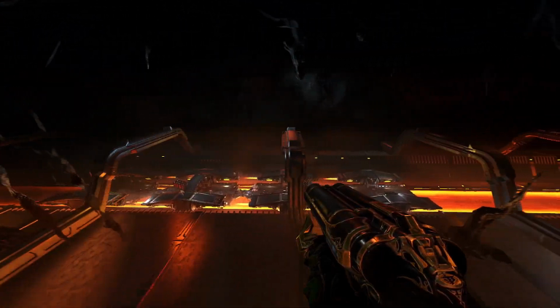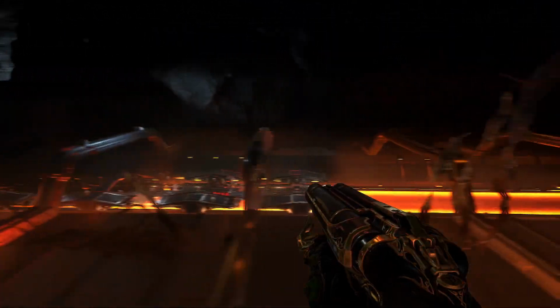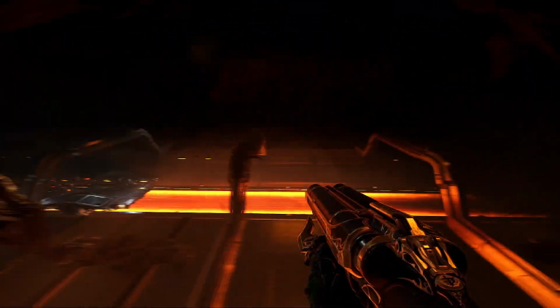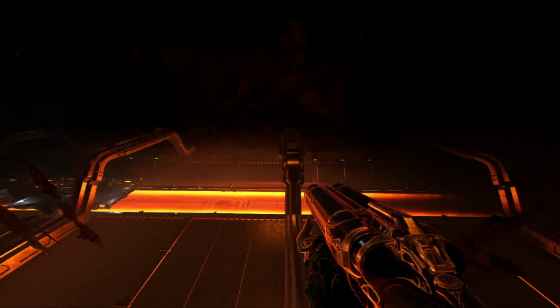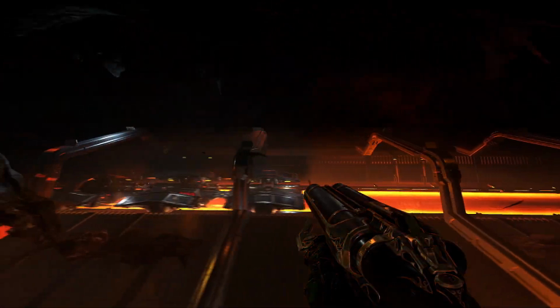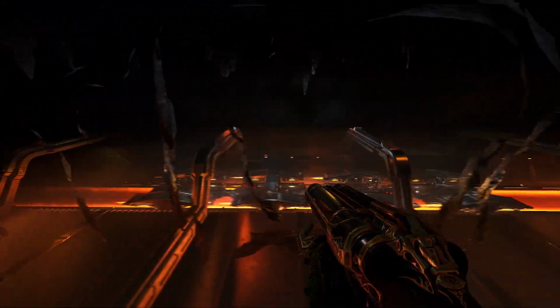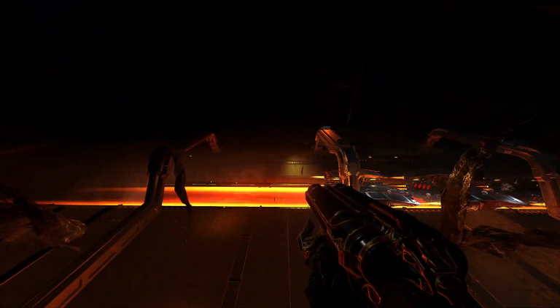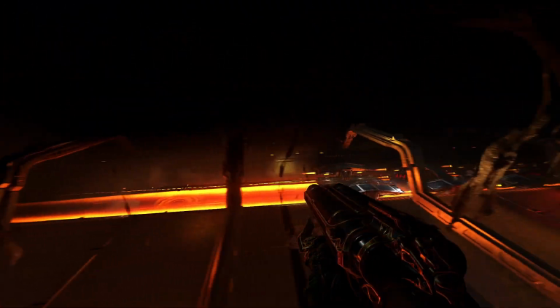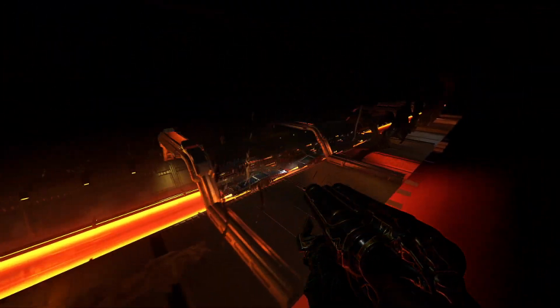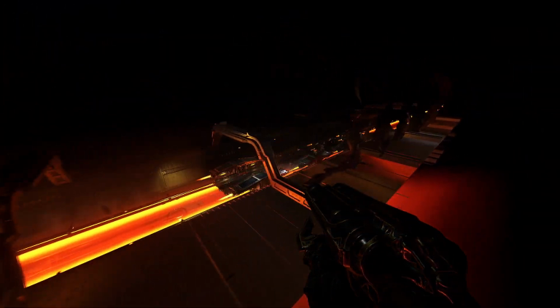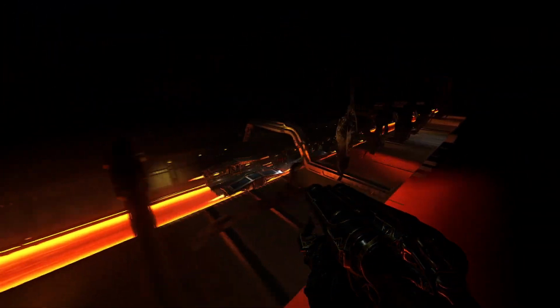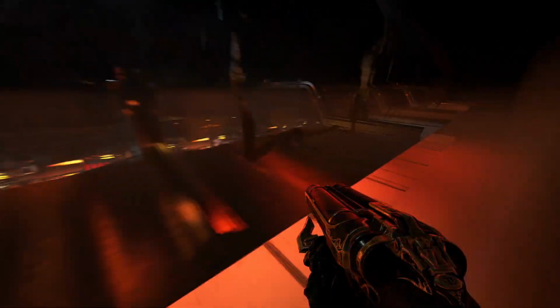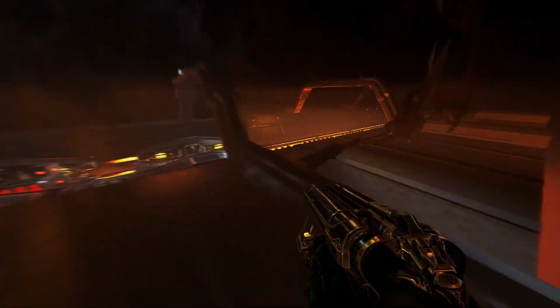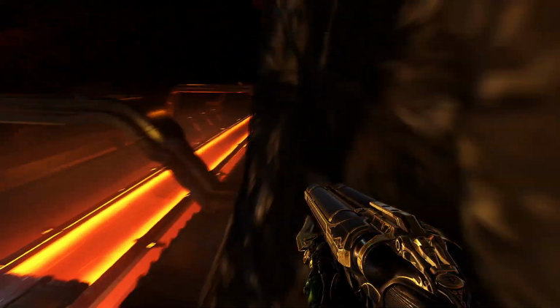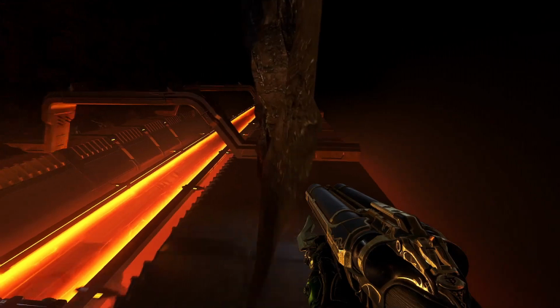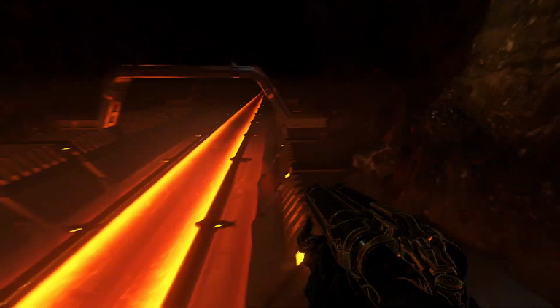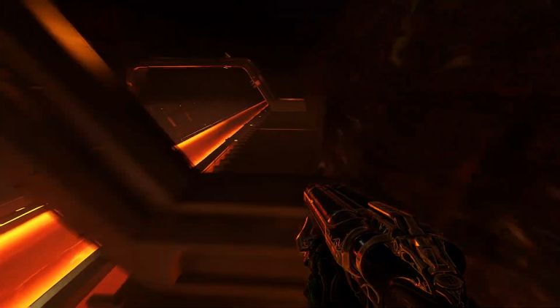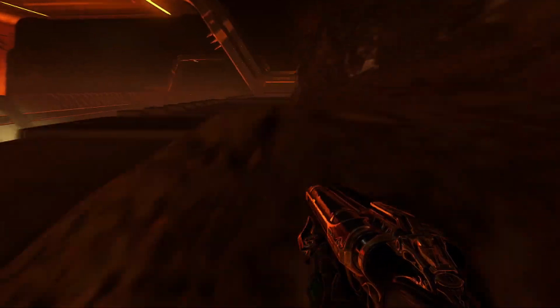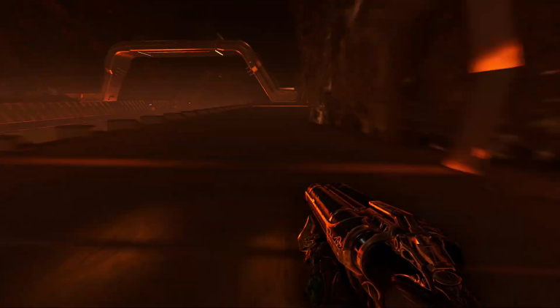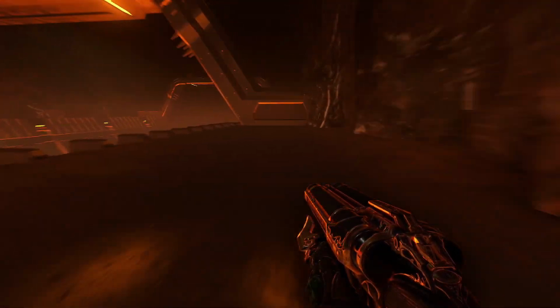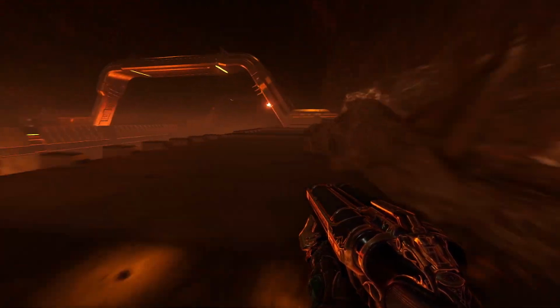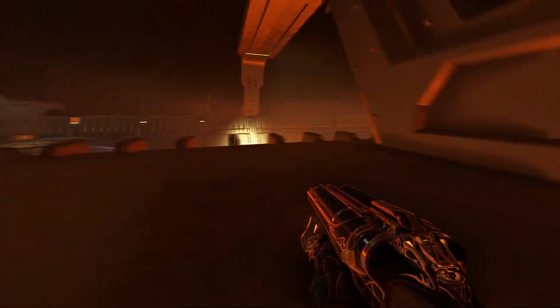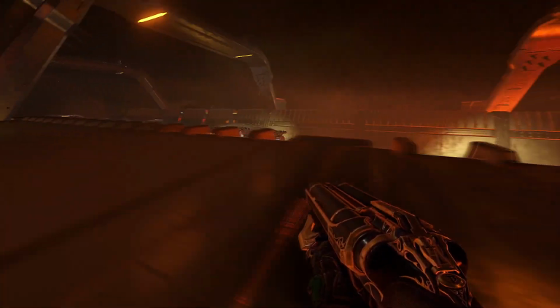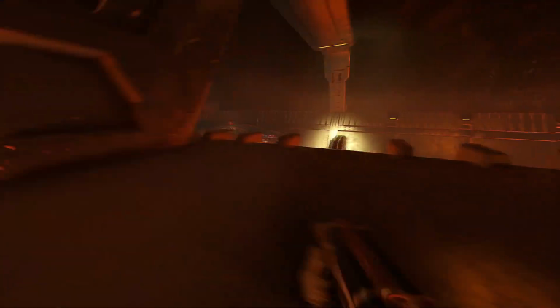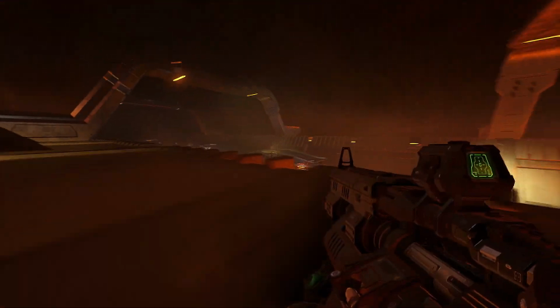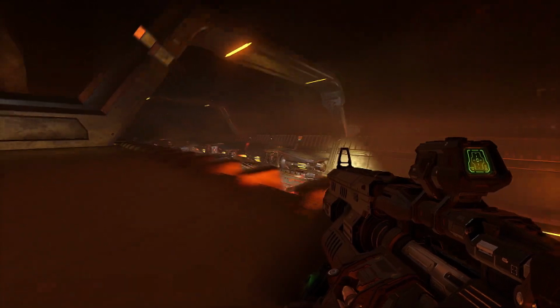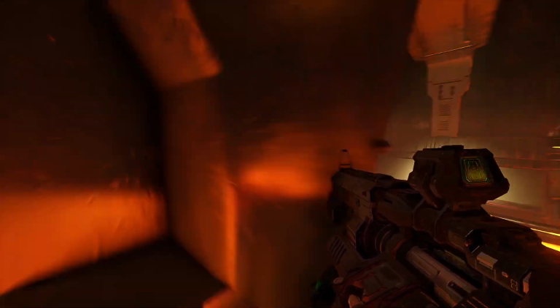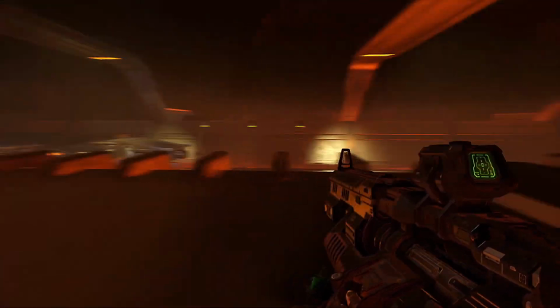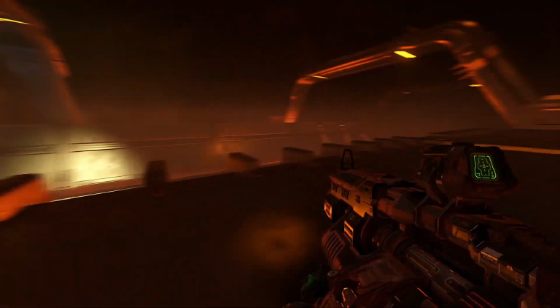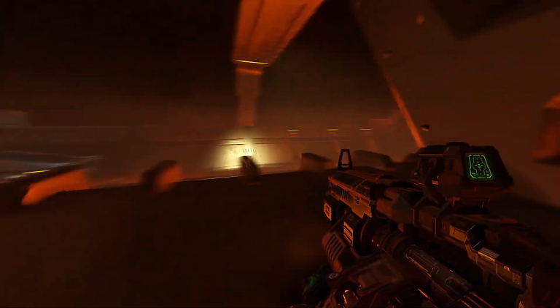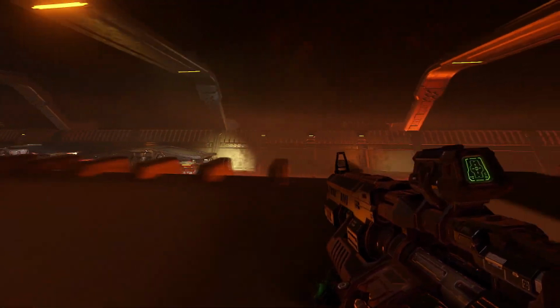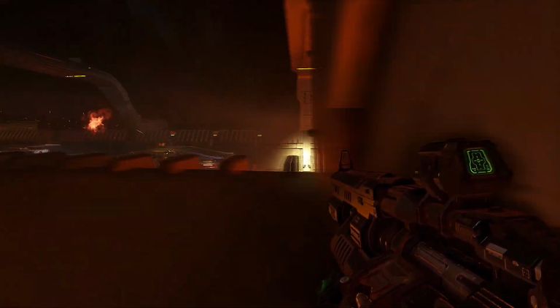If I hold right, we zoom ahead. If I hold left, we have to gain a little ground a little quicker. Let's take another look at what happens when we go right here. So we're inside of the arena, but we're outside of the parameters of that train — we're still being flung along in its path.